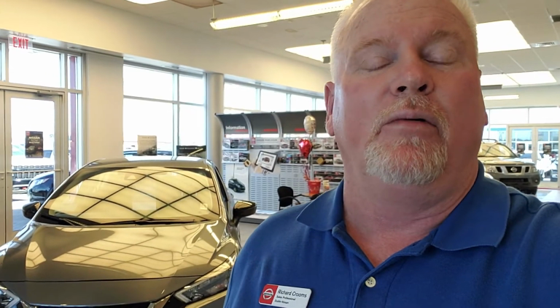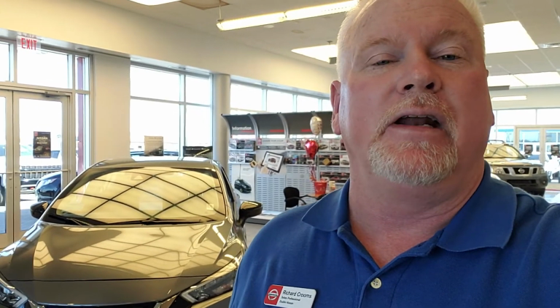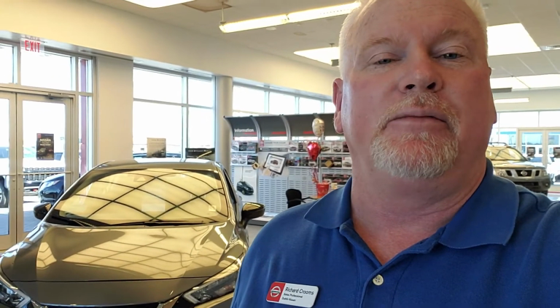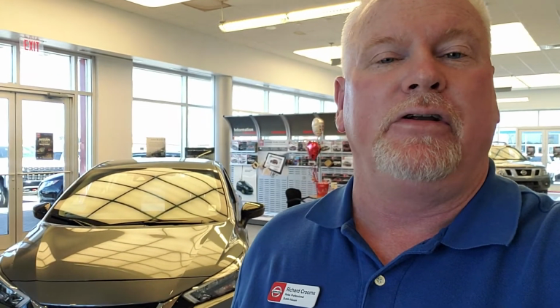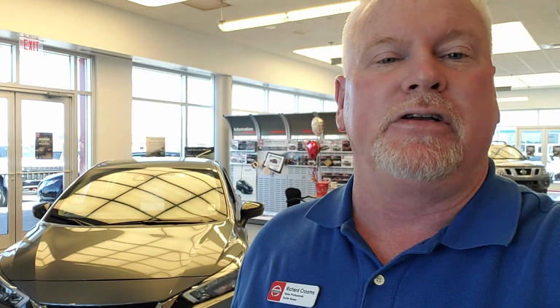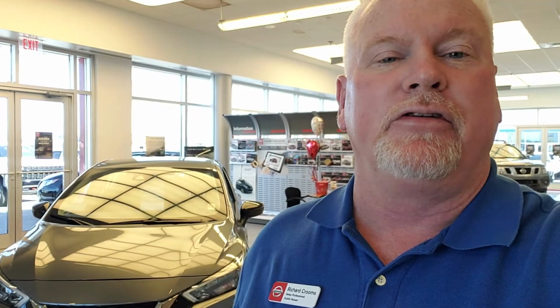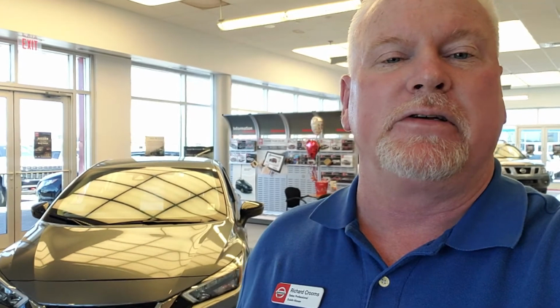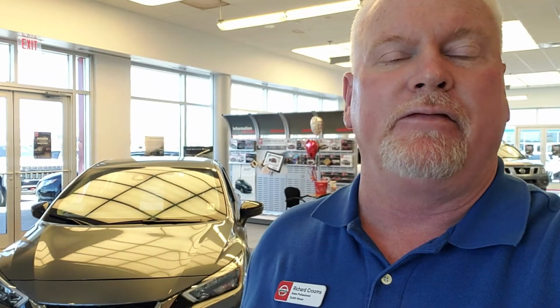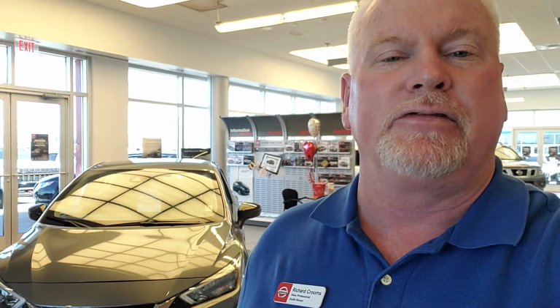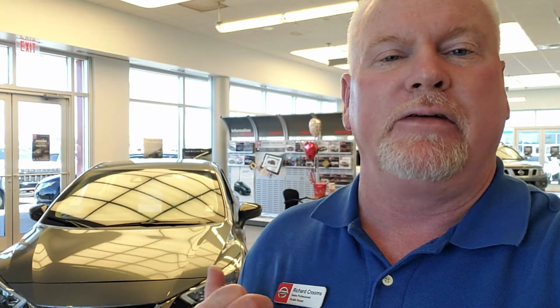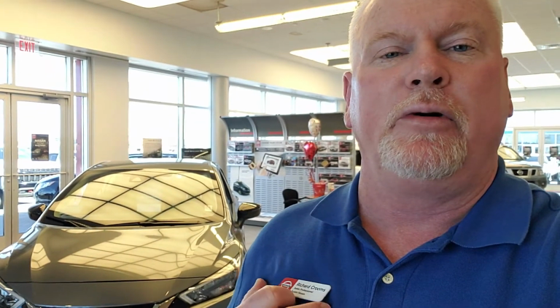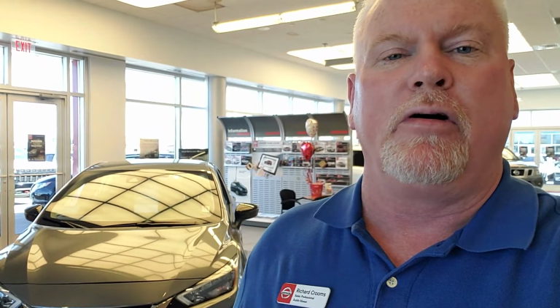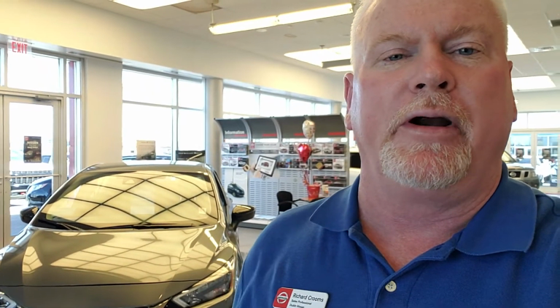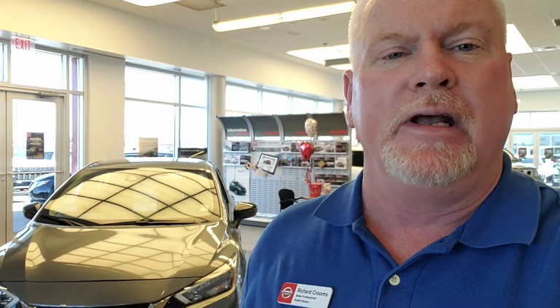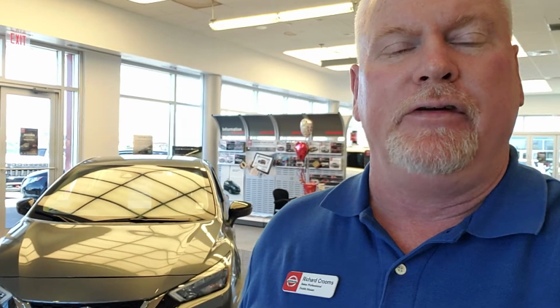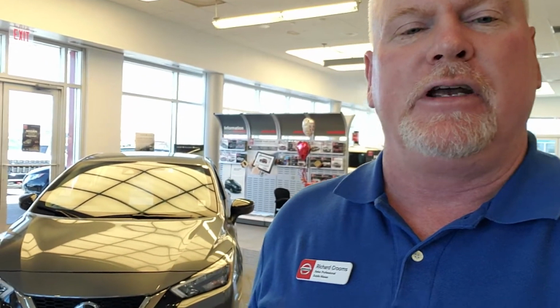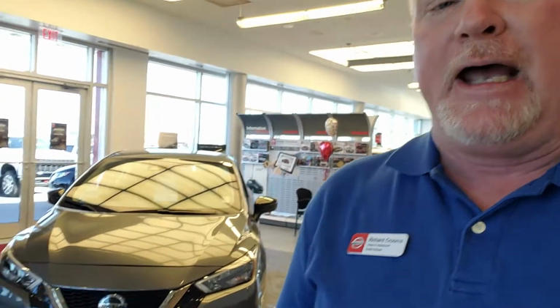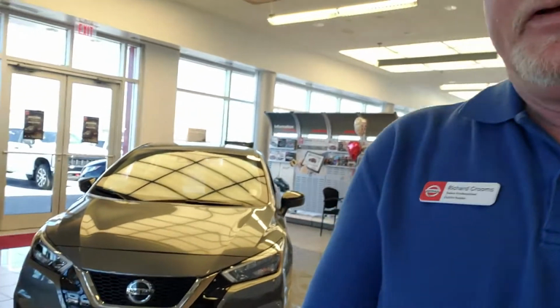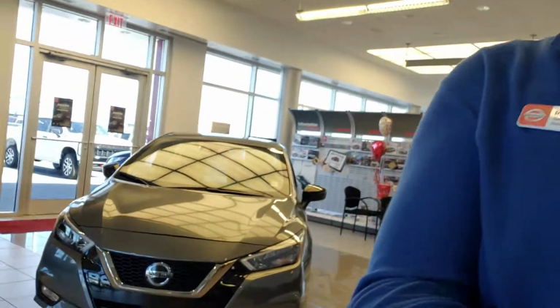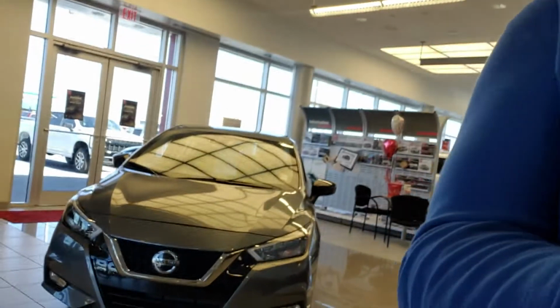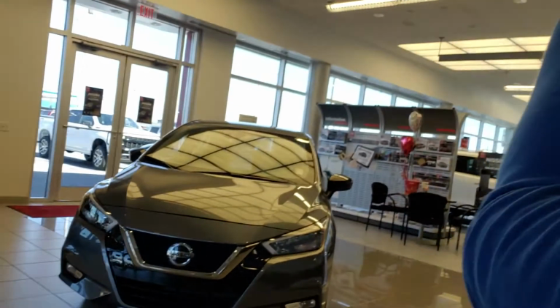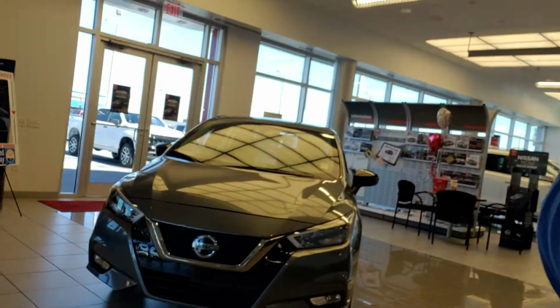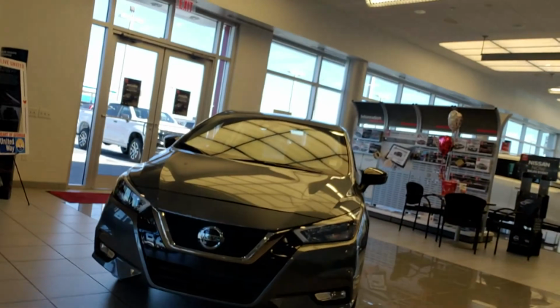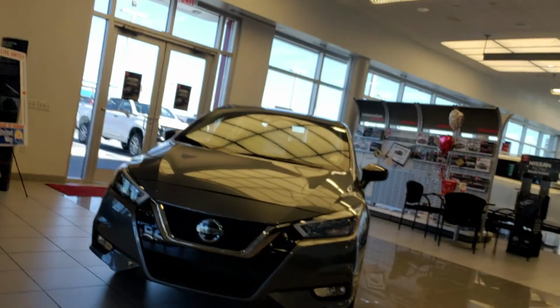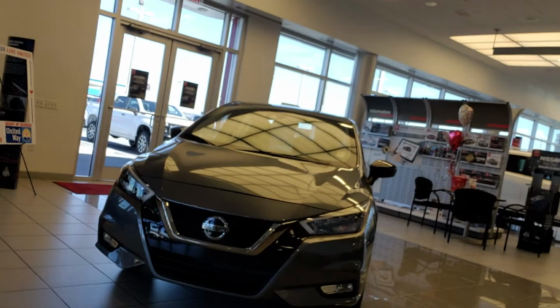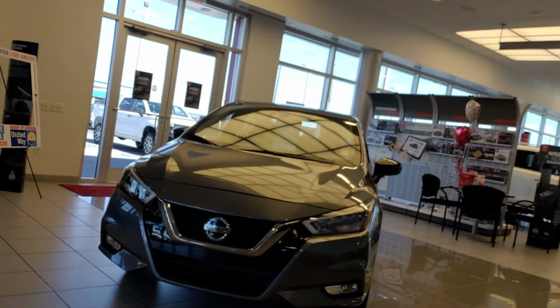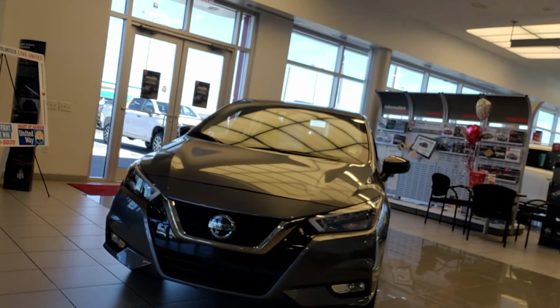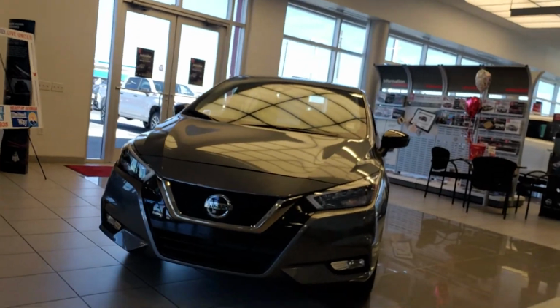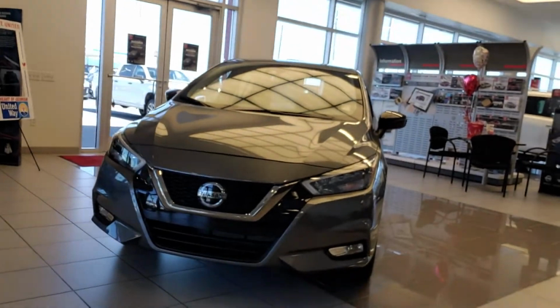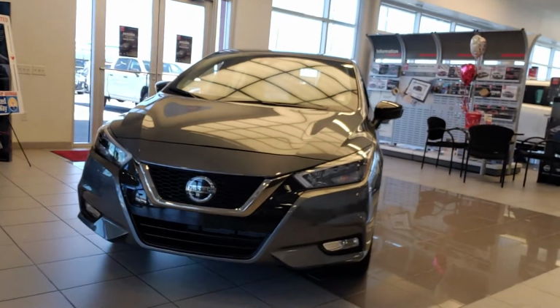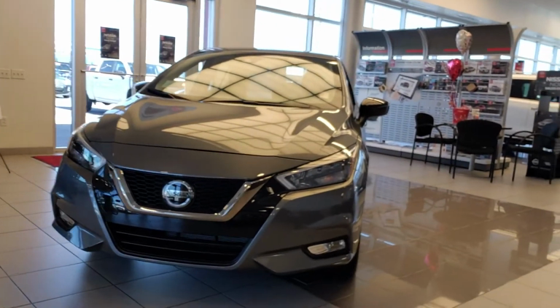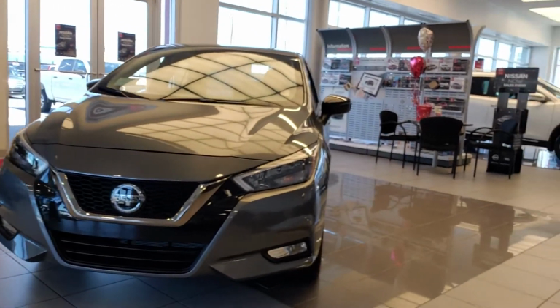I want to take this opportunity just to introduce myself and also give you a quick walk around. If you can see it behind me, this is the 2020 Nissan Versa SR.